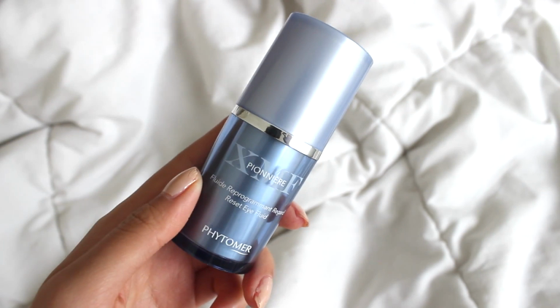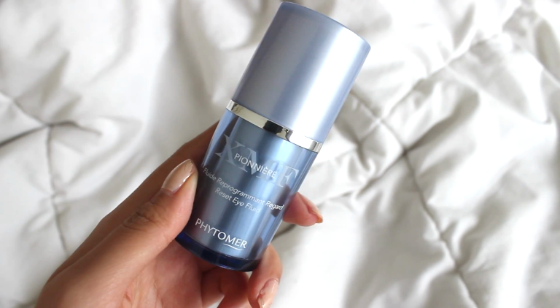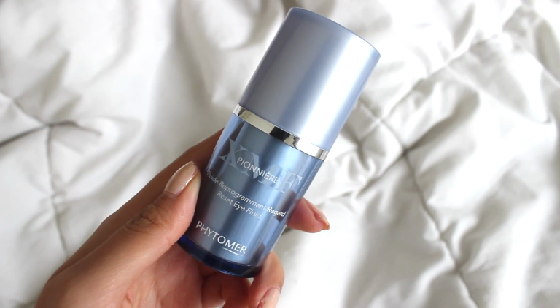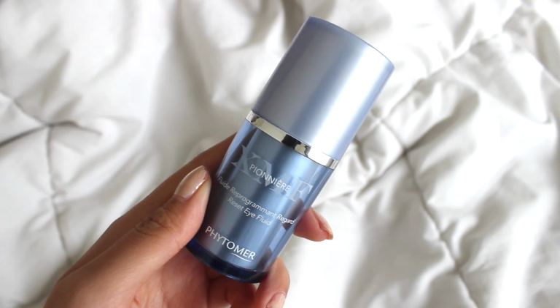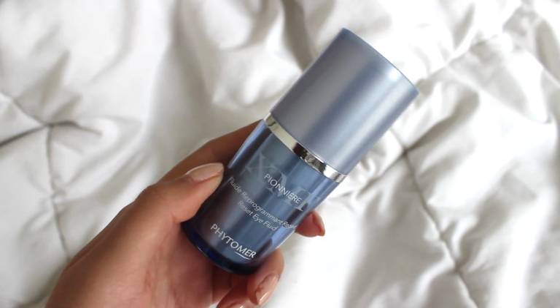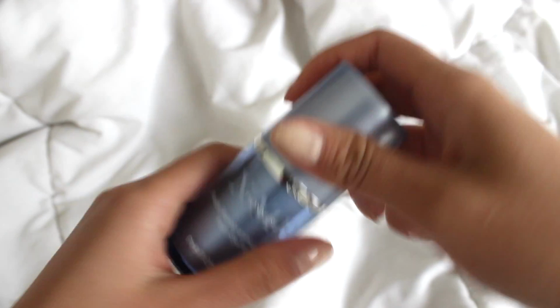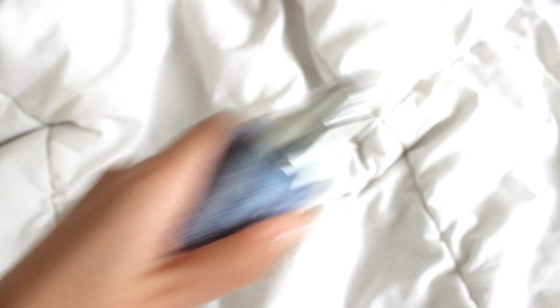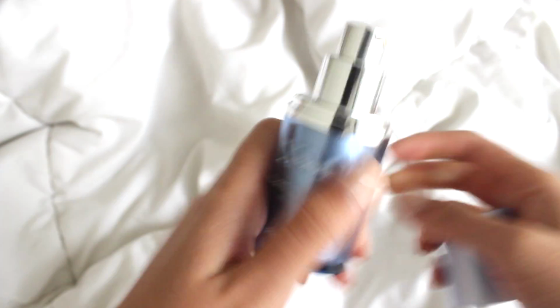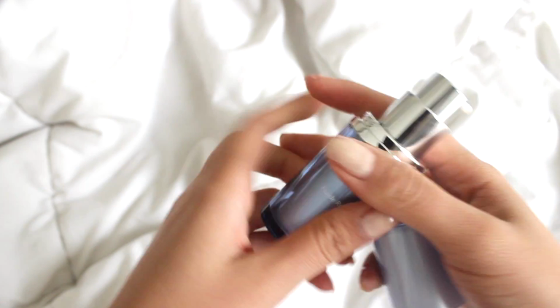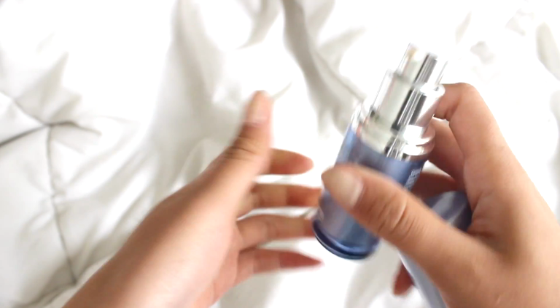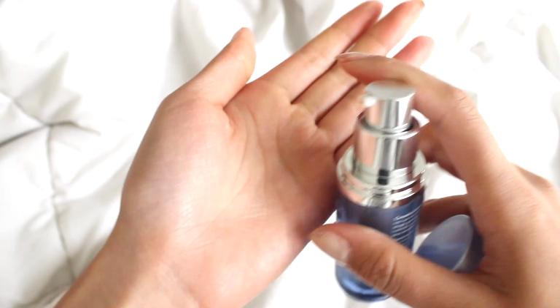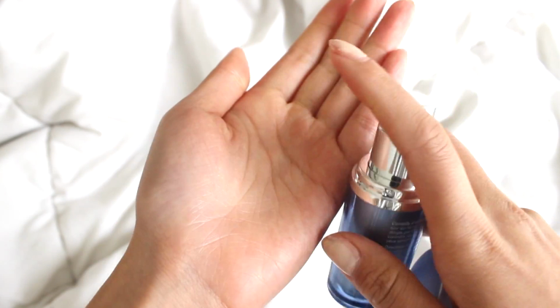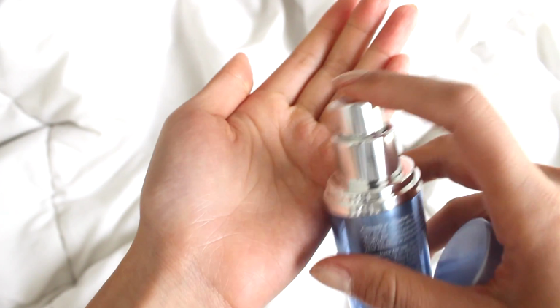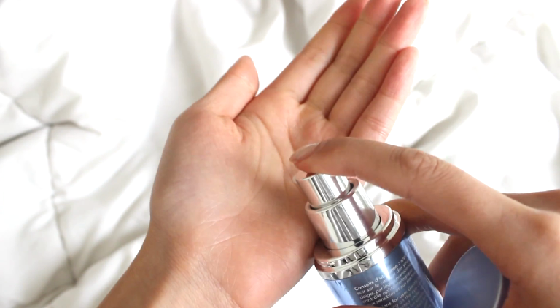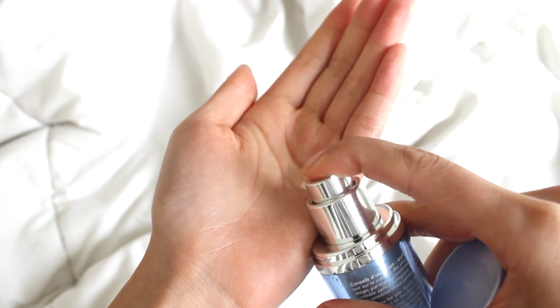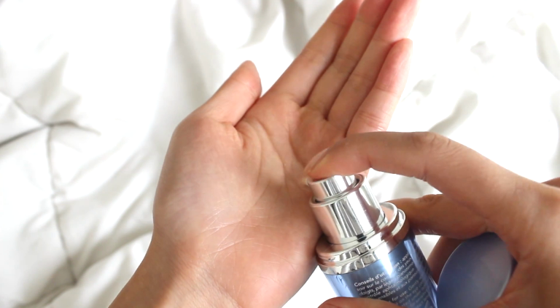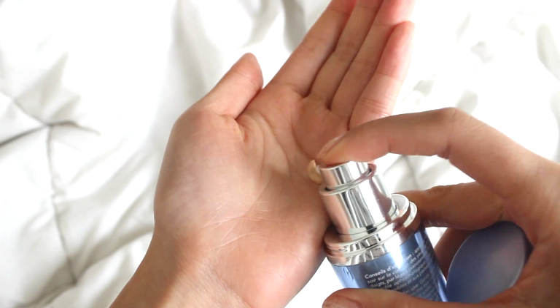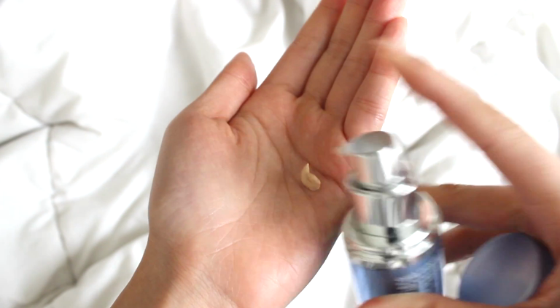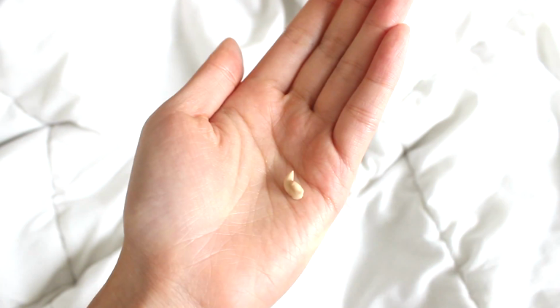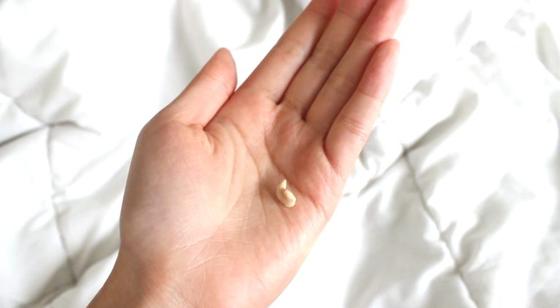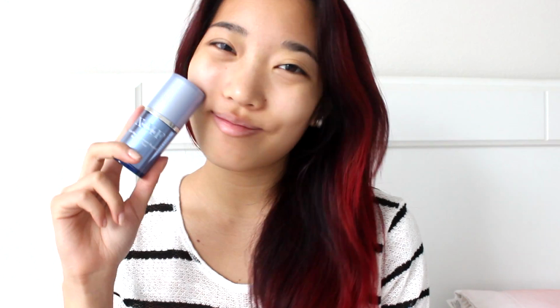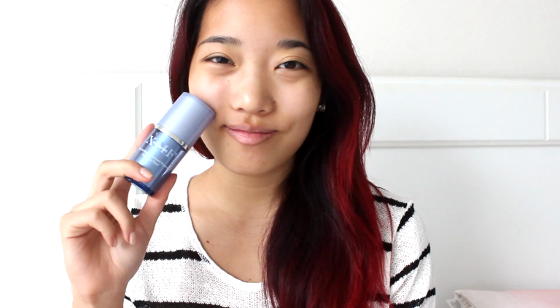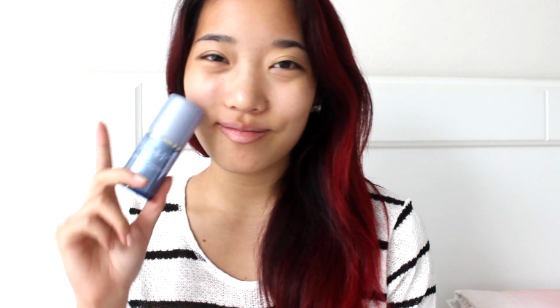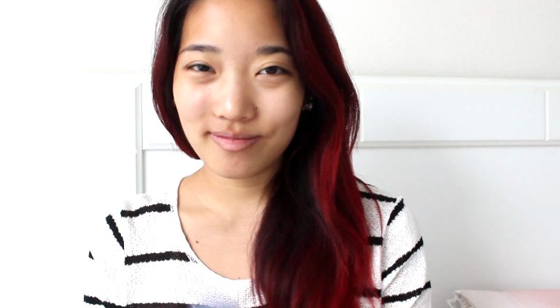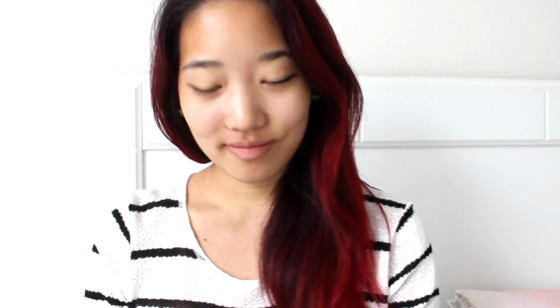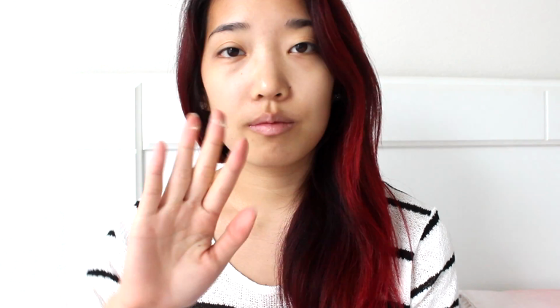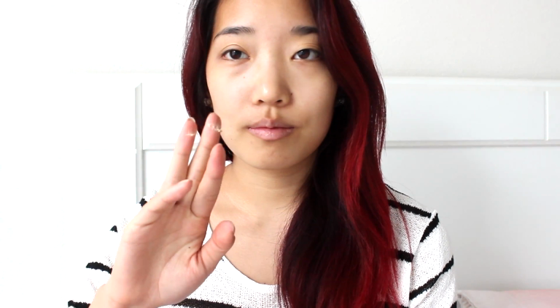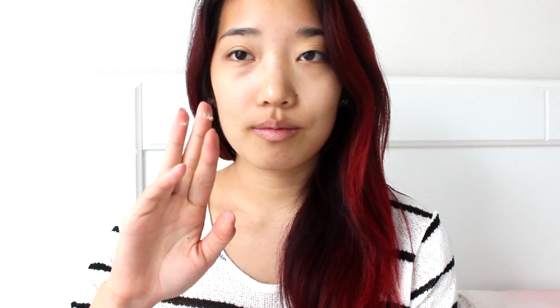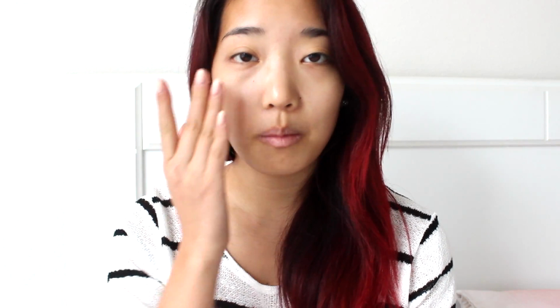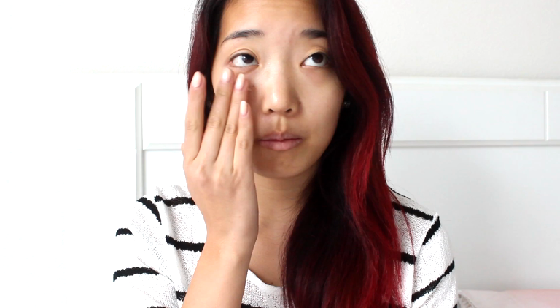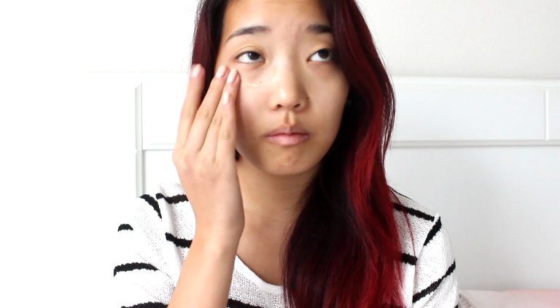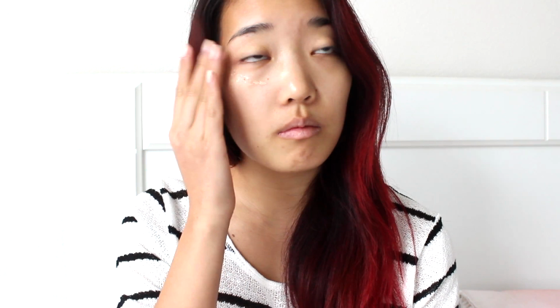Next, I use a reset eye fluid, and after one week of using this, I could already see that my dark circles were already less visible. I take two fingers and gently pat it under my eyes, up to my brow bone on both sides.